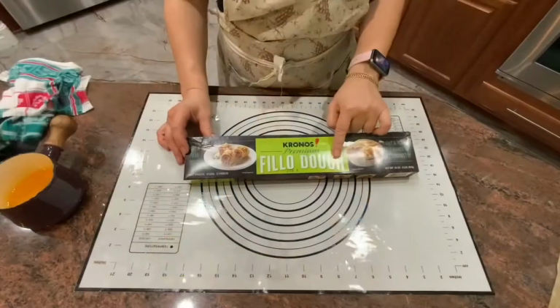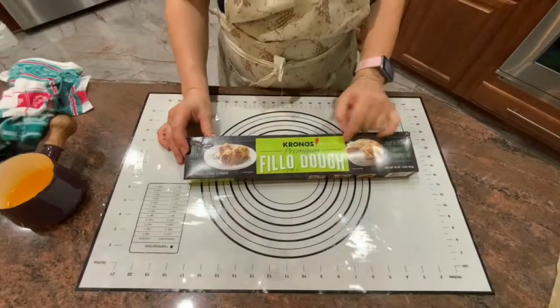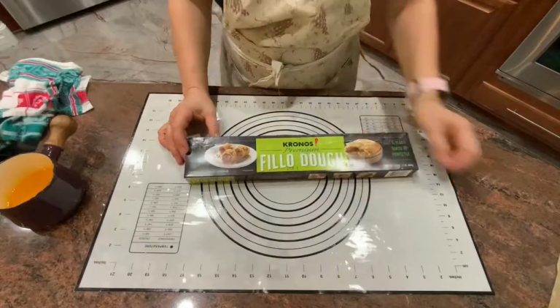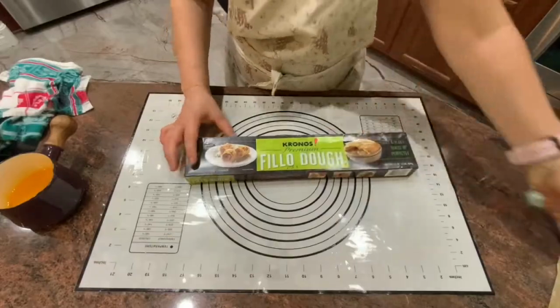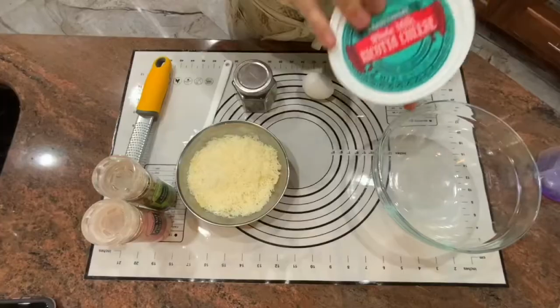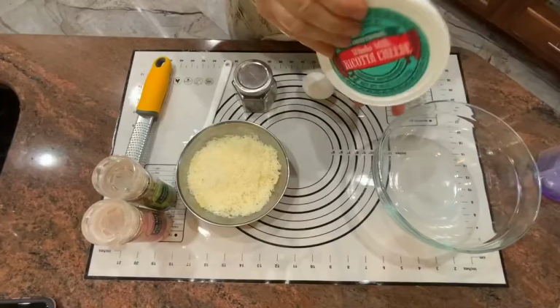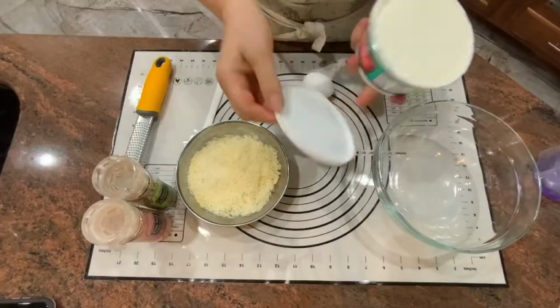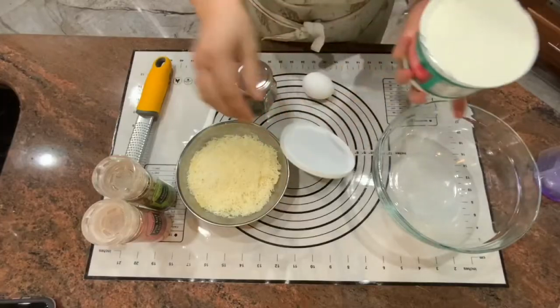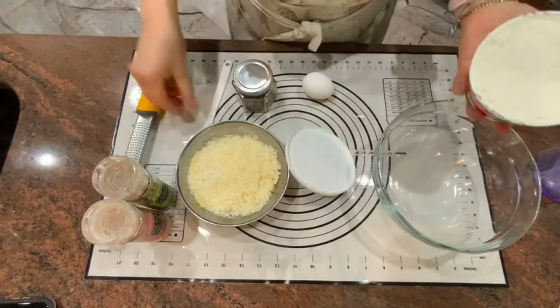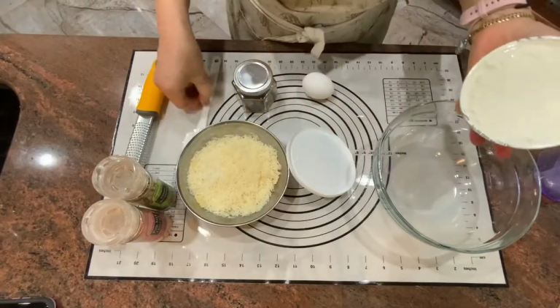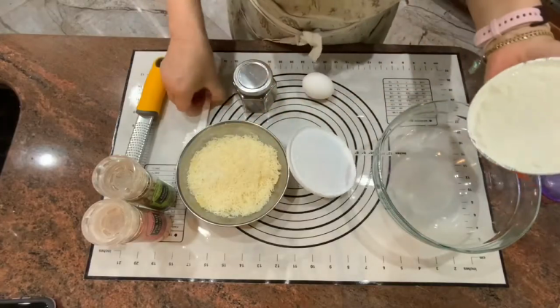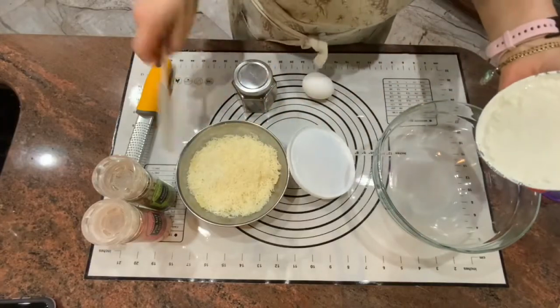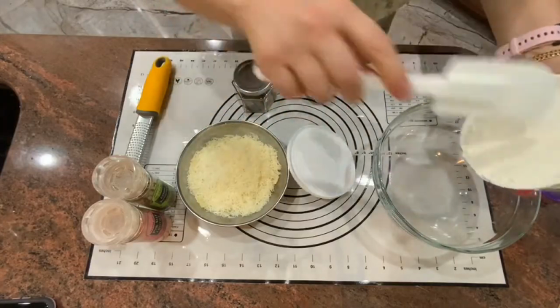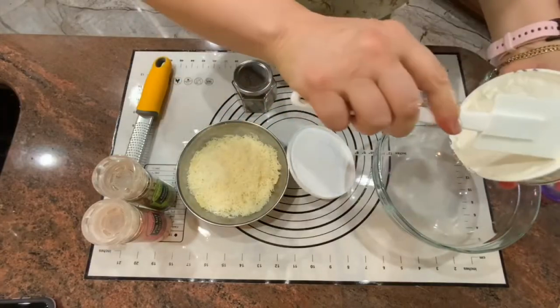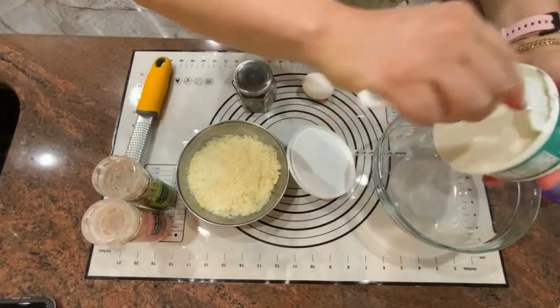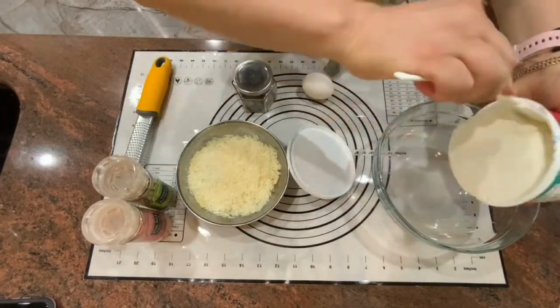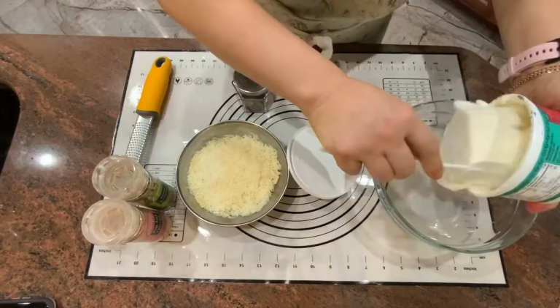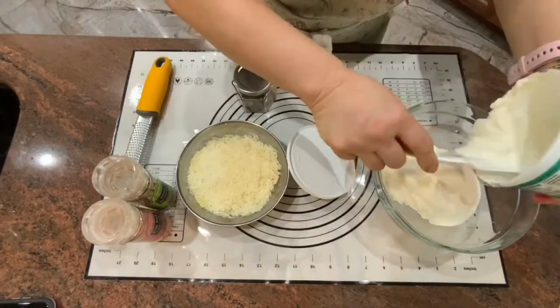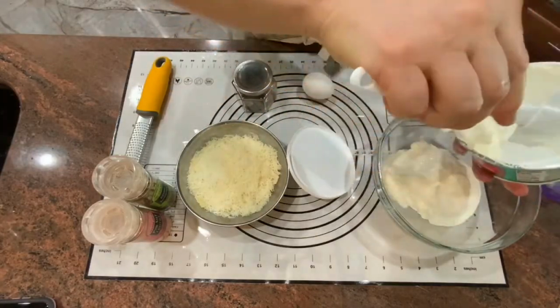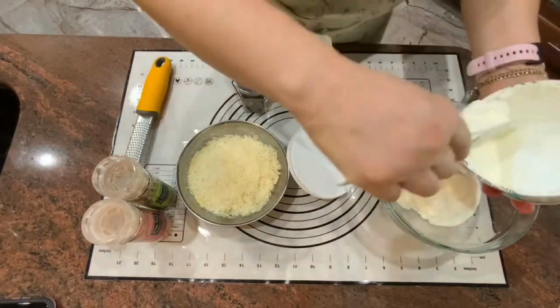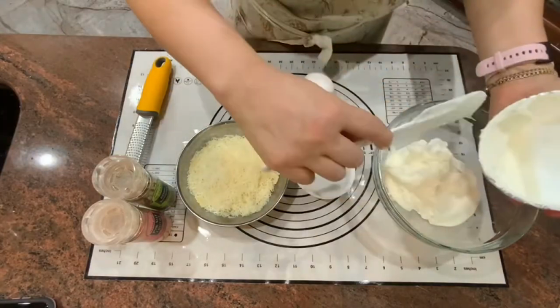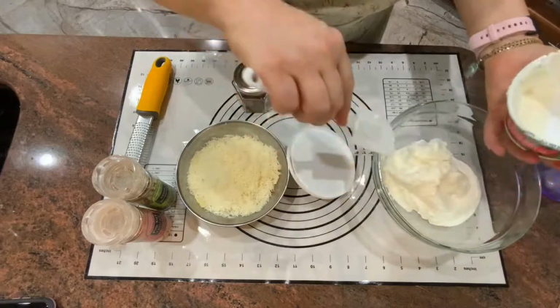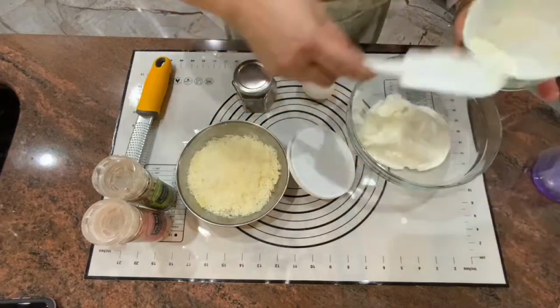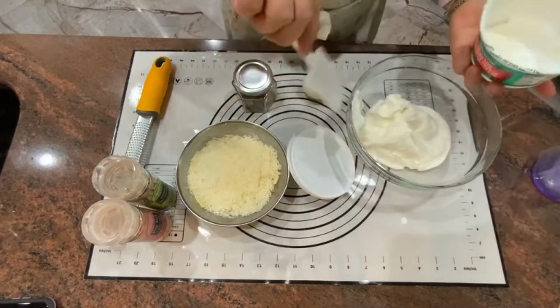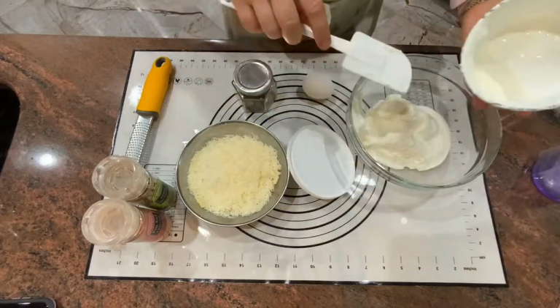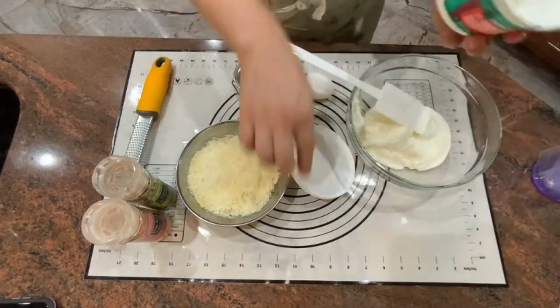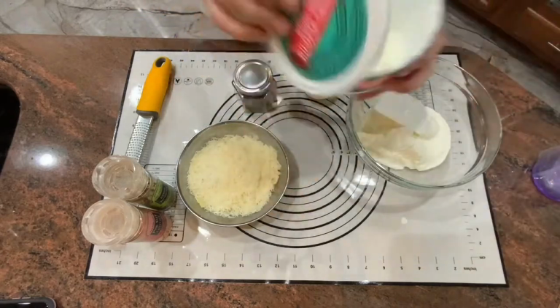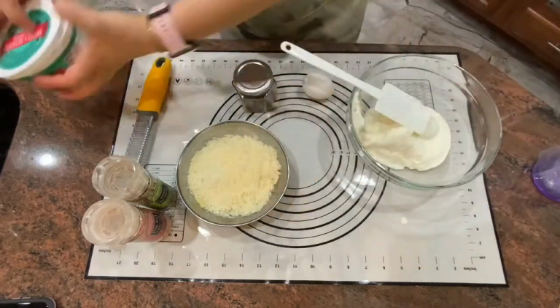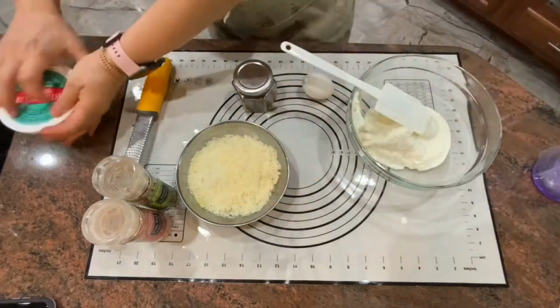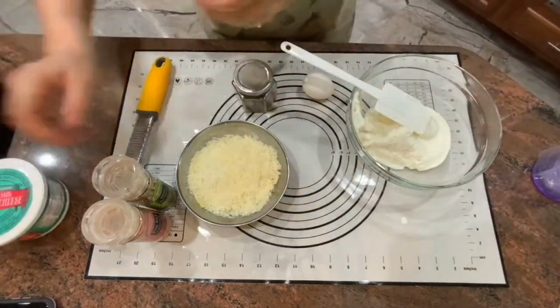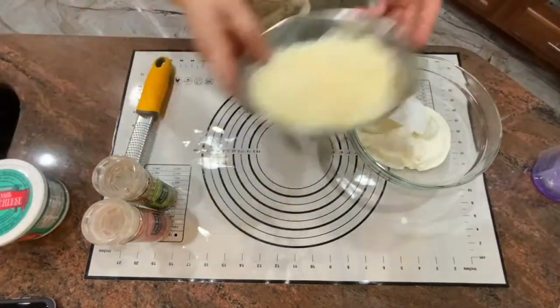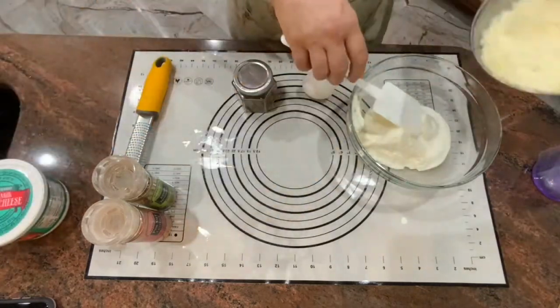We have a package of phyllo dough. I'm going to show you how to make one of my favorite fillings for phyllo dough. We're going to start with one container of ricotta and Parmesan cheese.